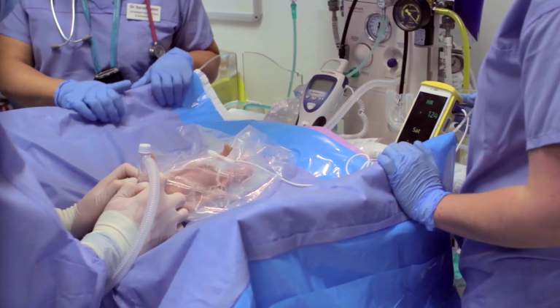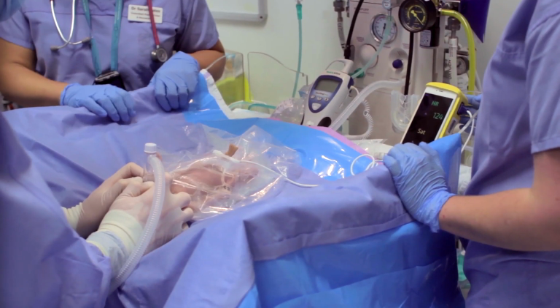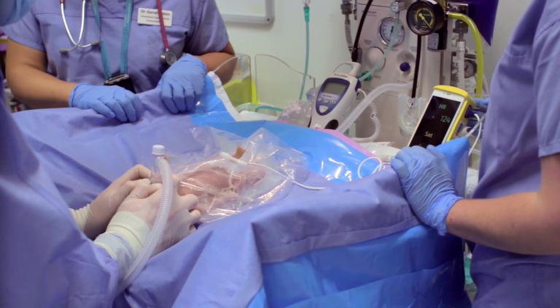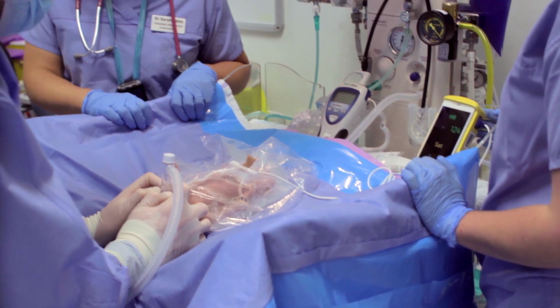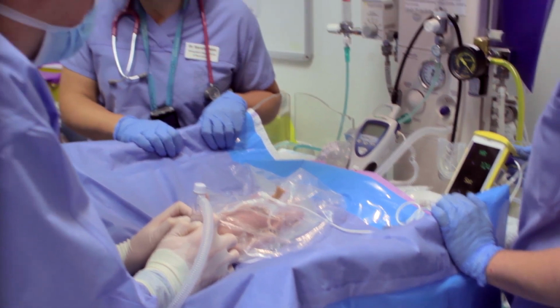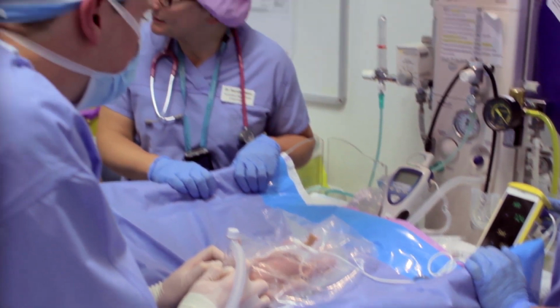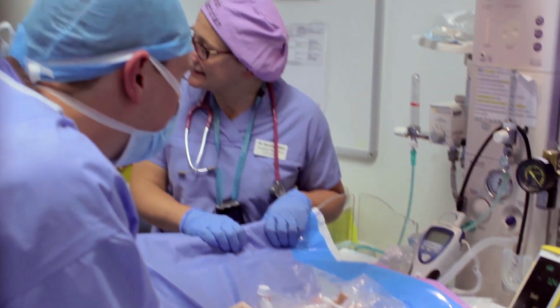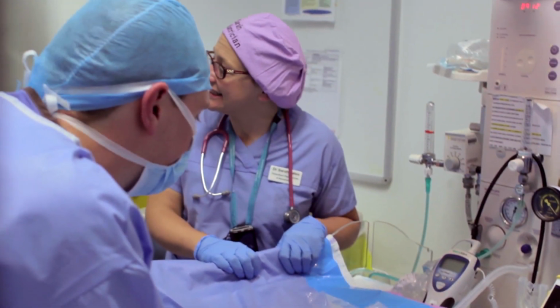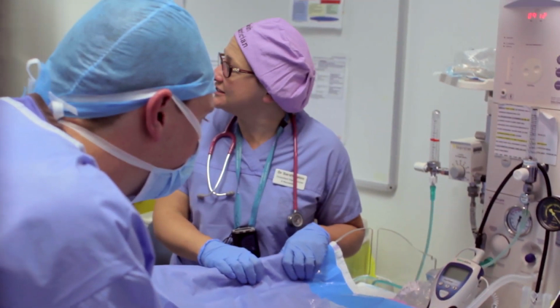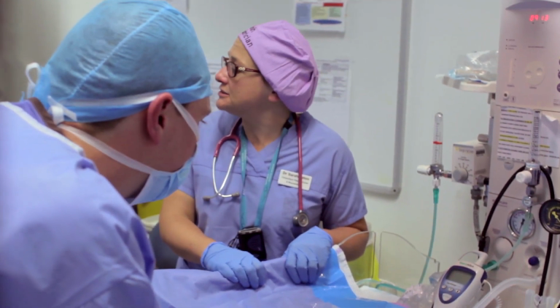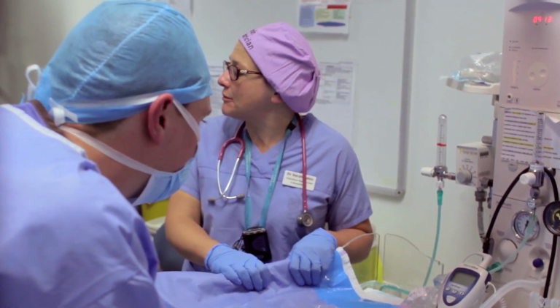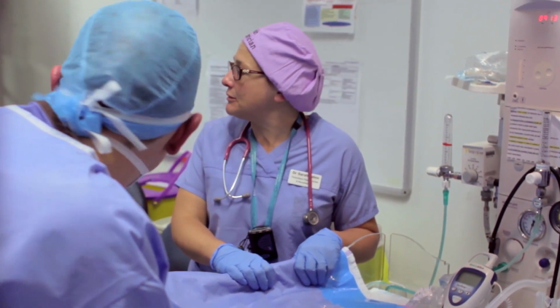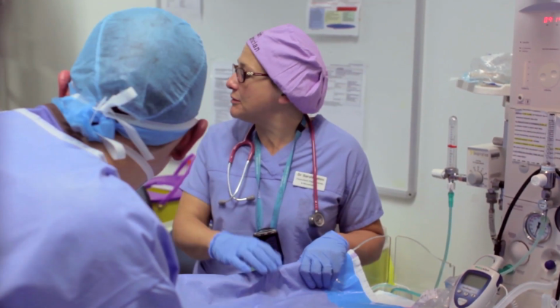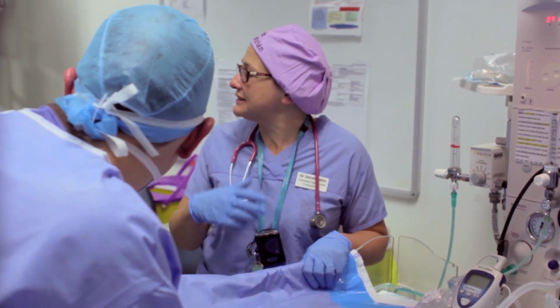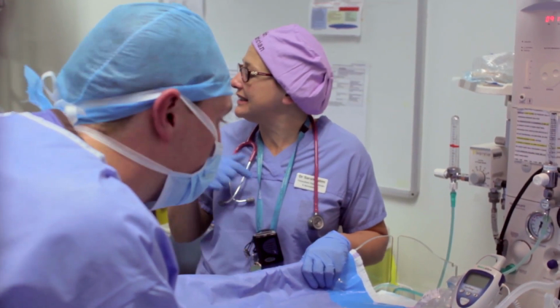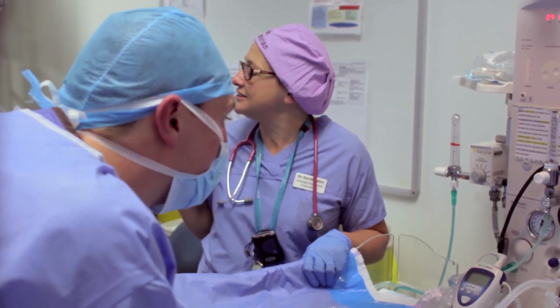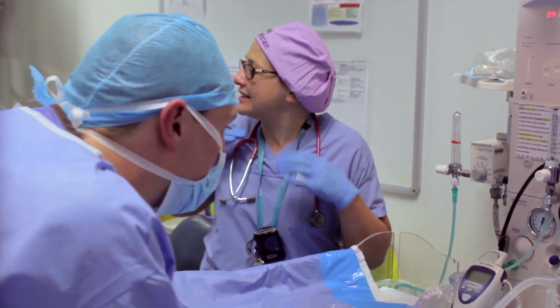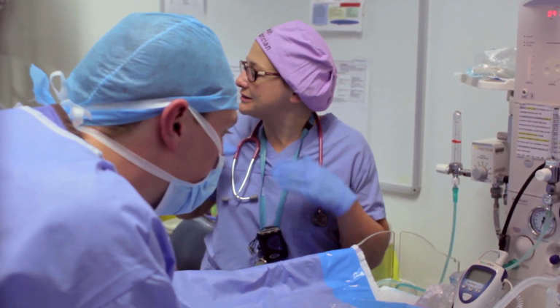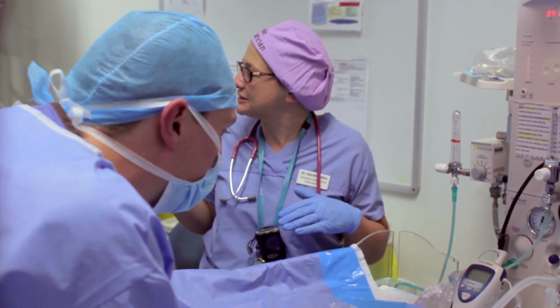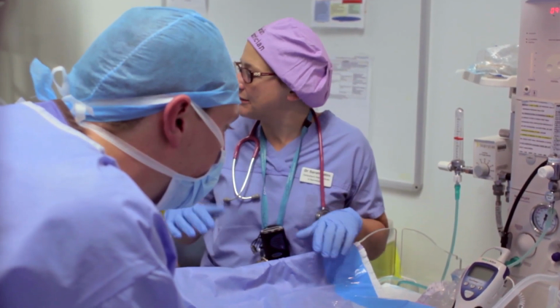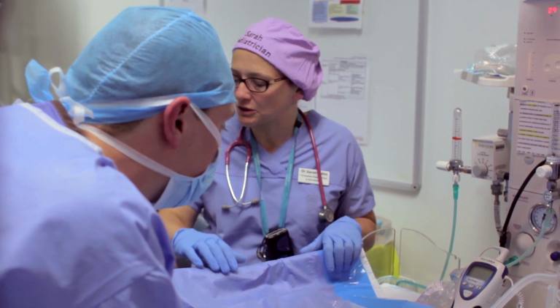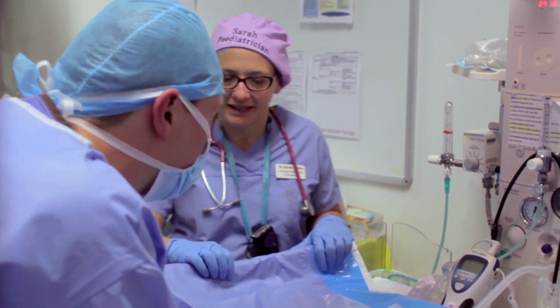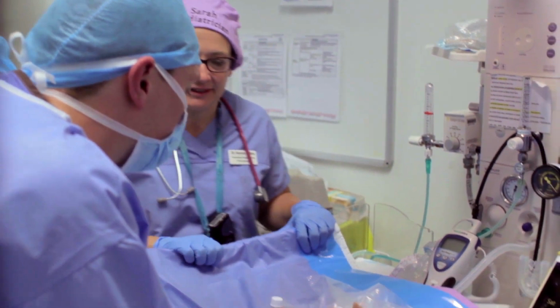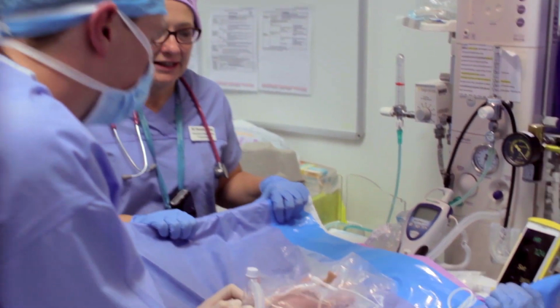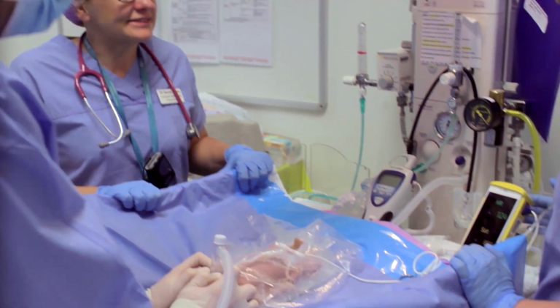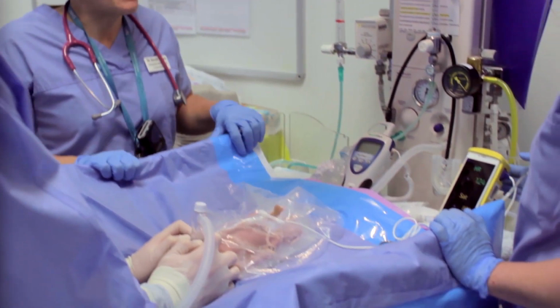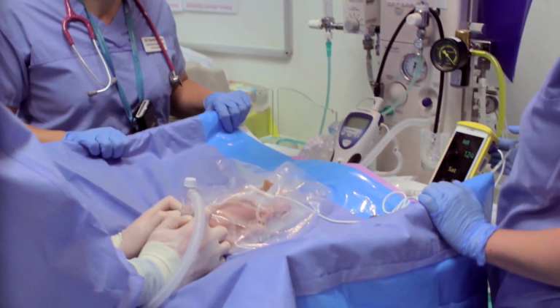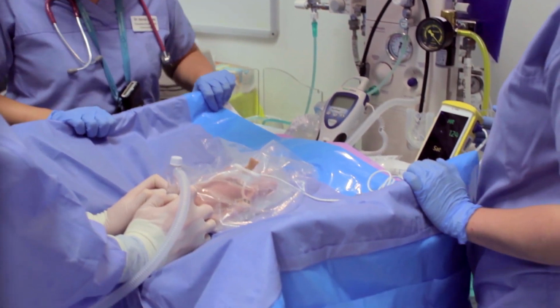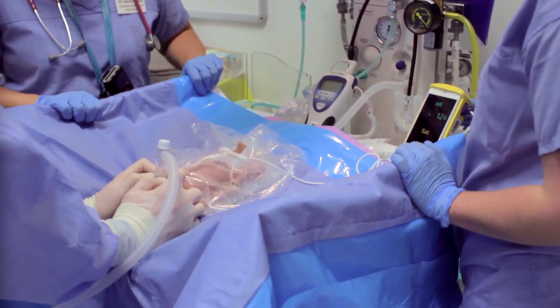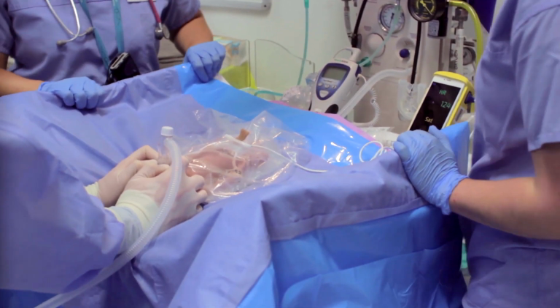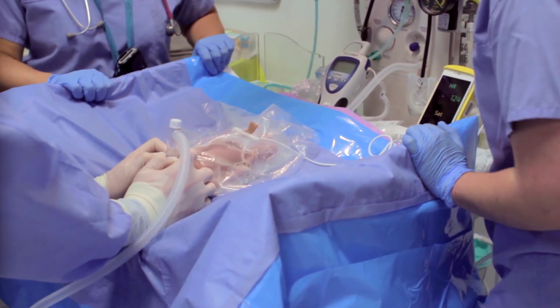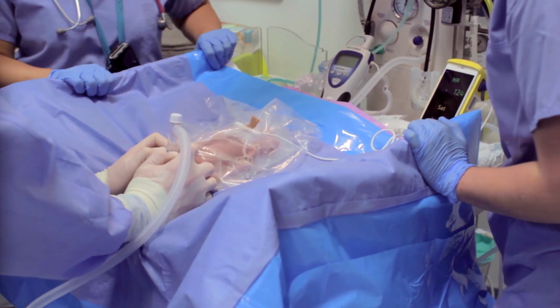Mum, we're going to bring your baby over for some skin-to-skin. Joe, would you mind removing some of the ECG electrodes and preparing mum? Emily, welcome to move the resuscitaire over.